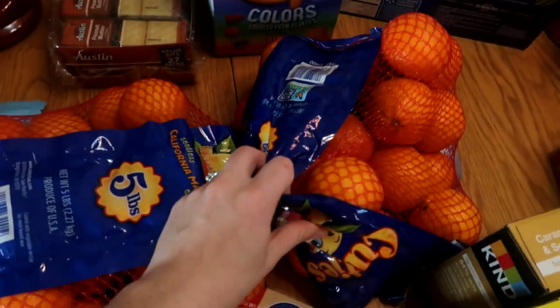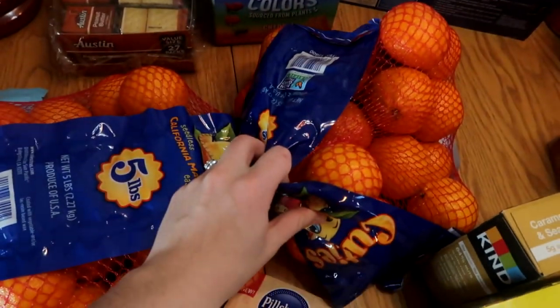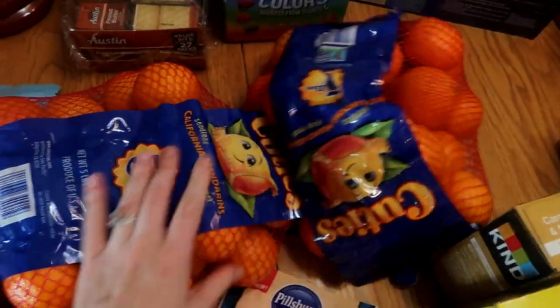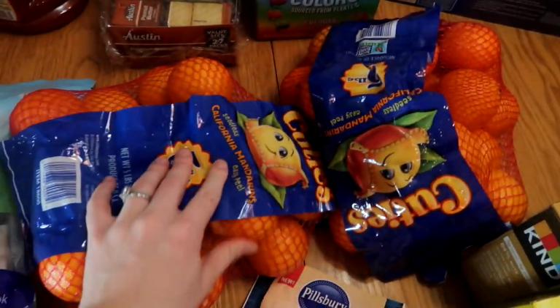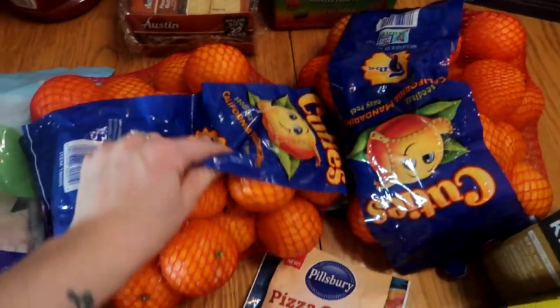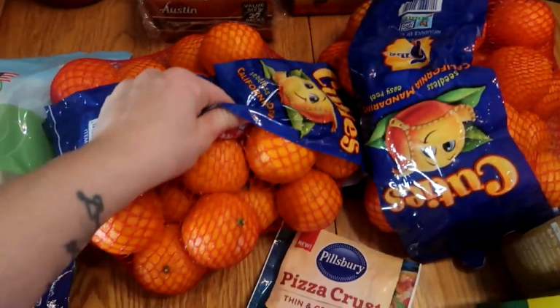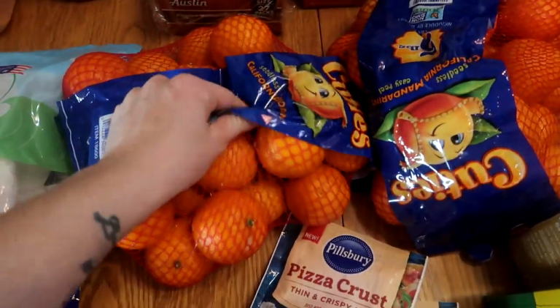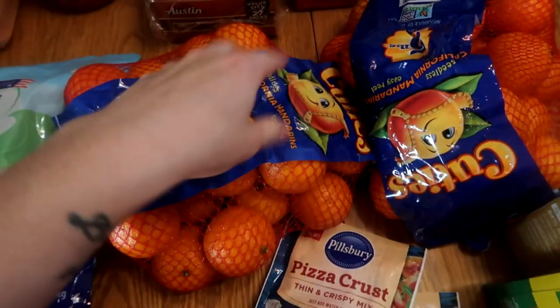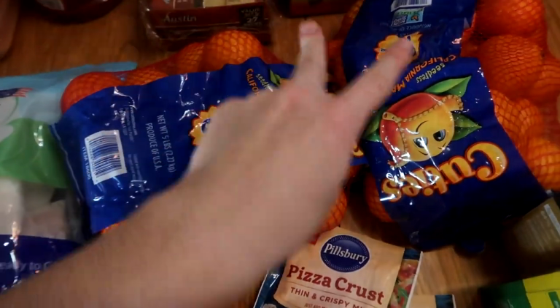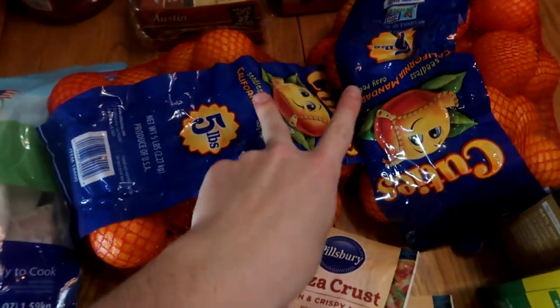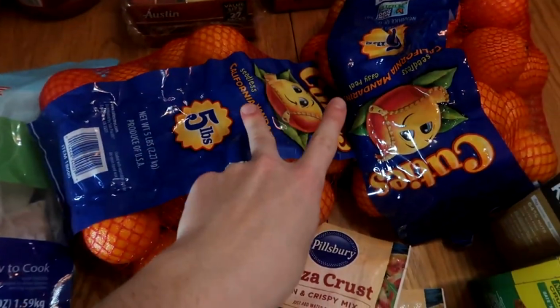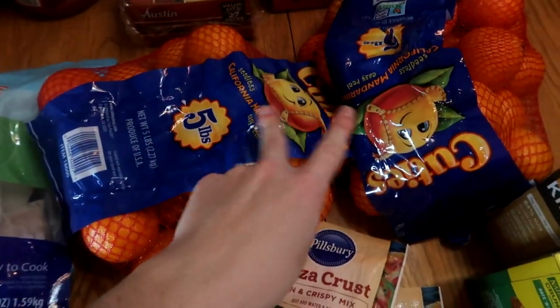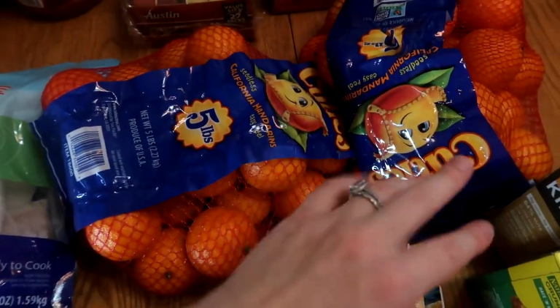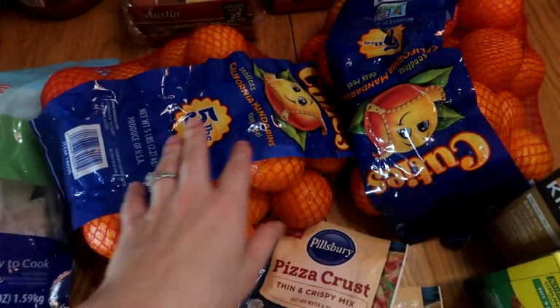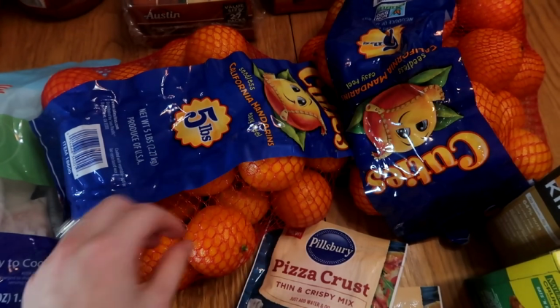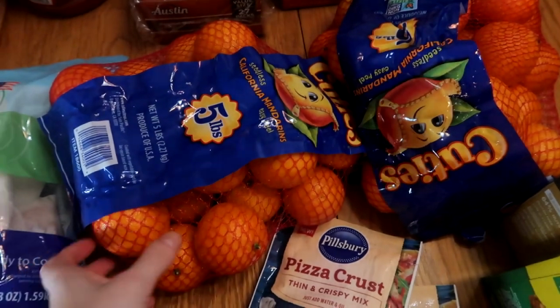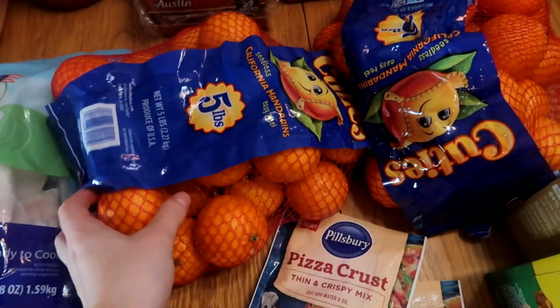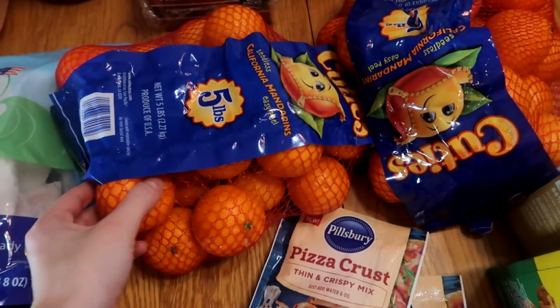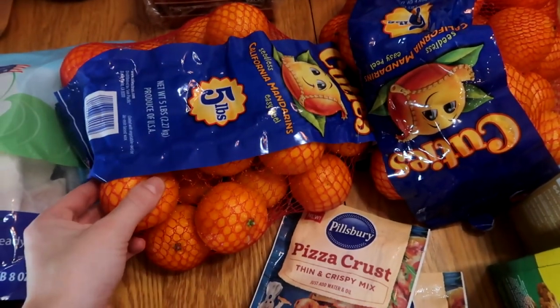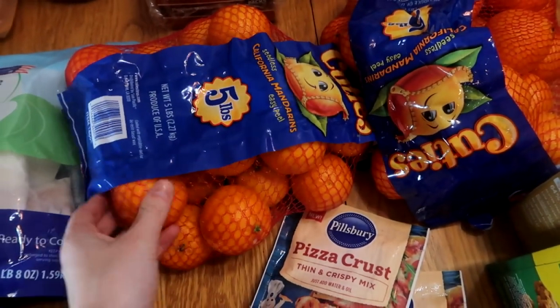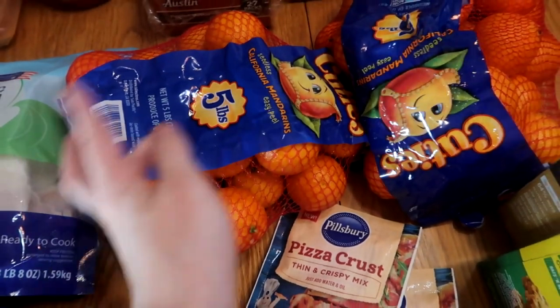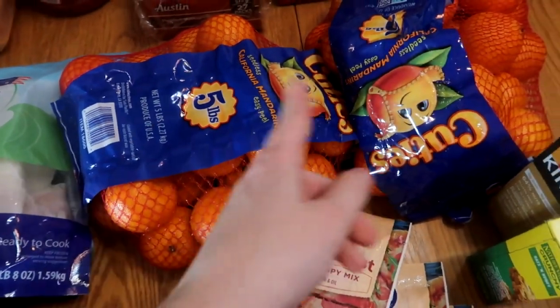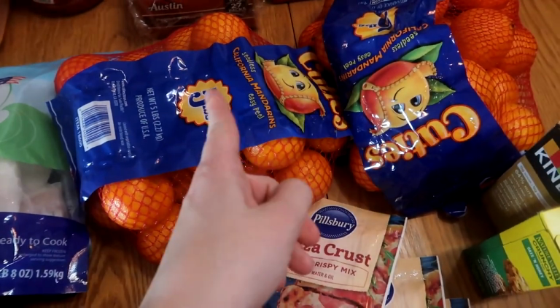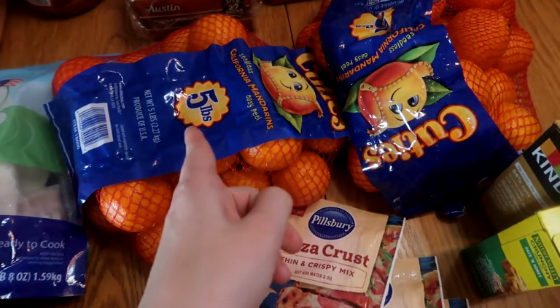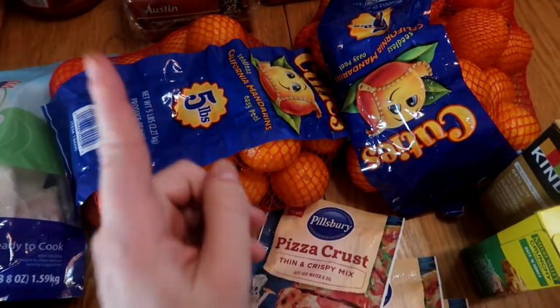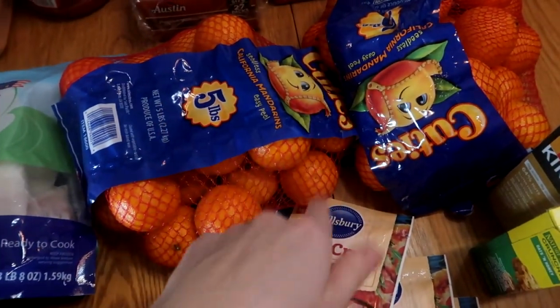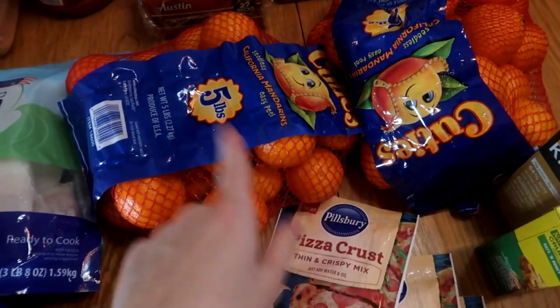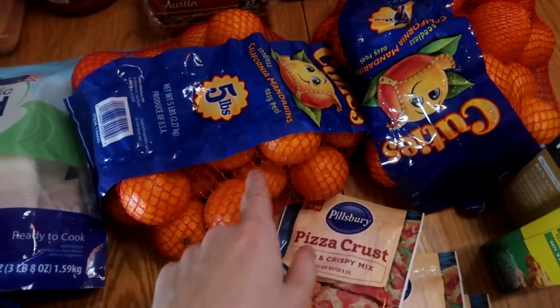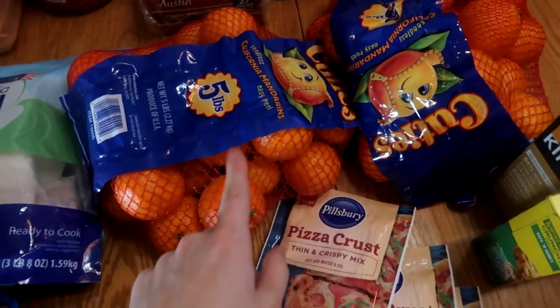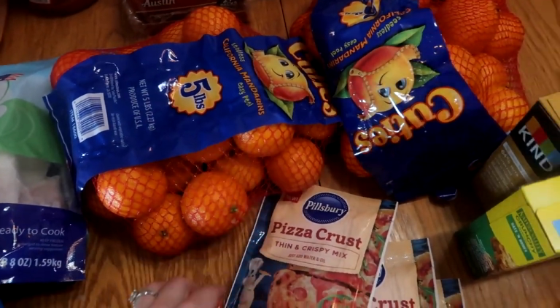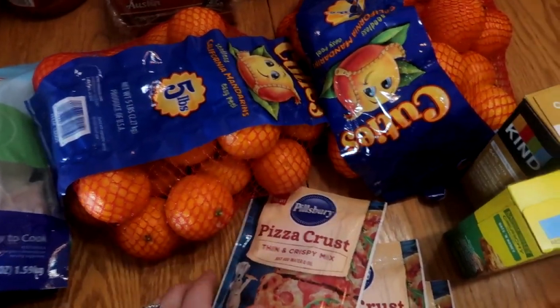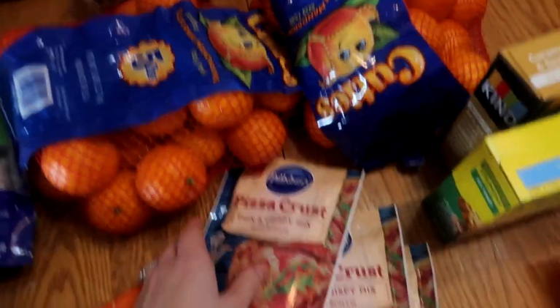Ten pounds of cuties. Colt eats like three of these a day, the girls love them, me and Joe like them, so we go through these a lot. This is something we usually get more of in the middle of the month.